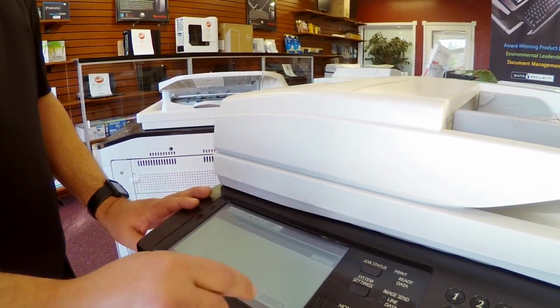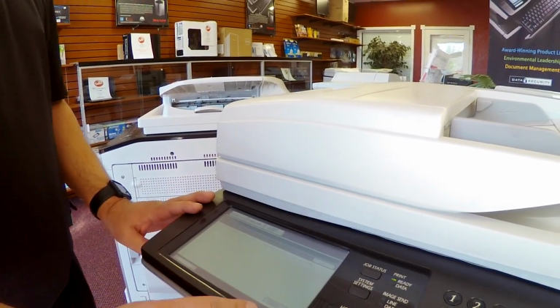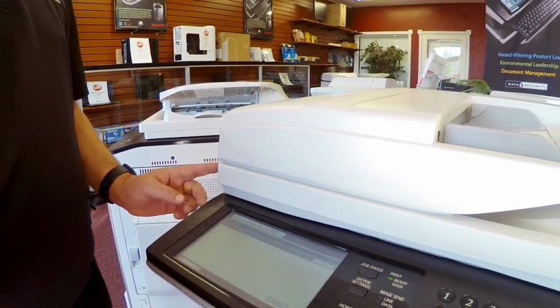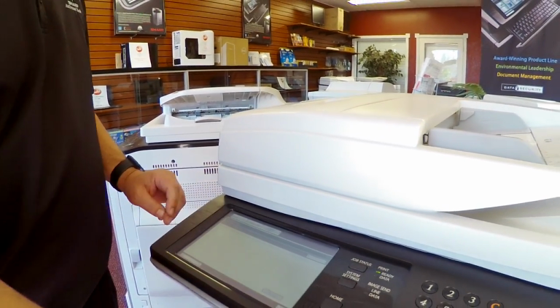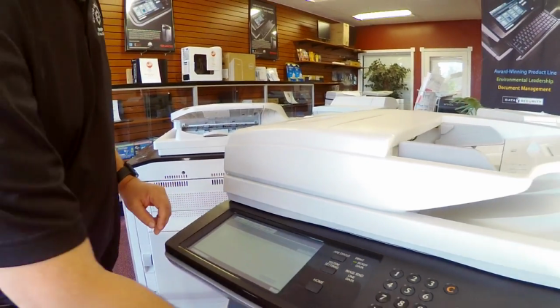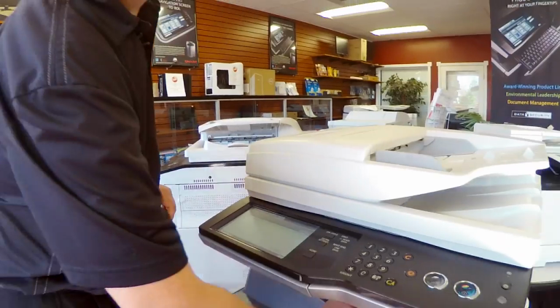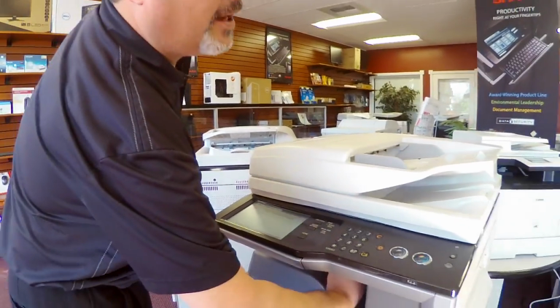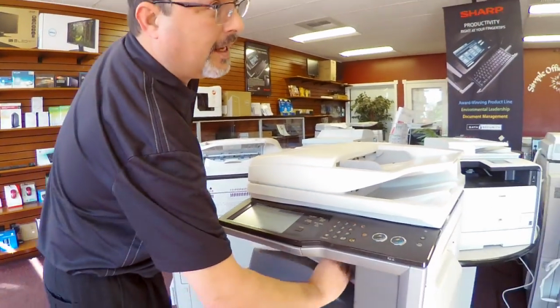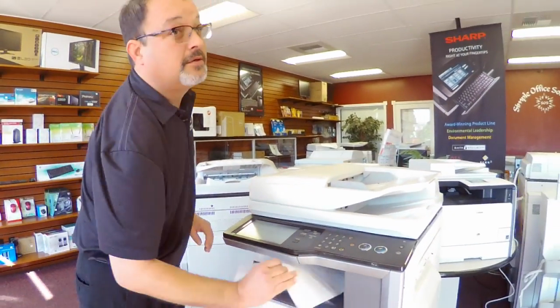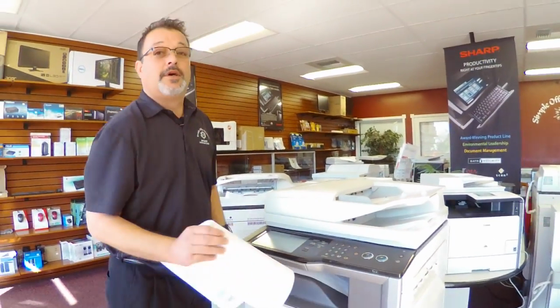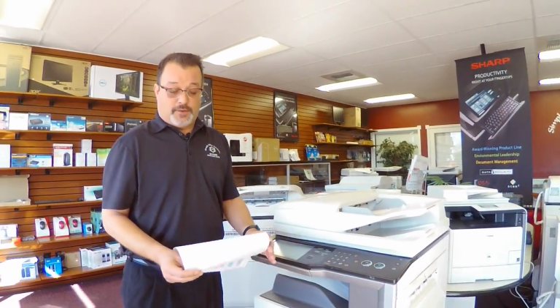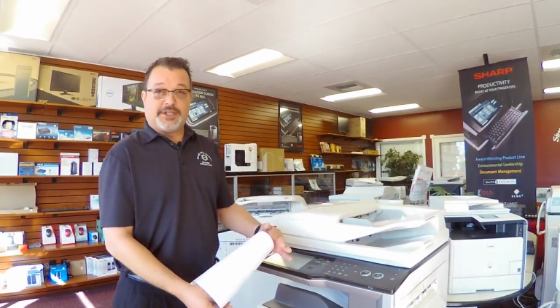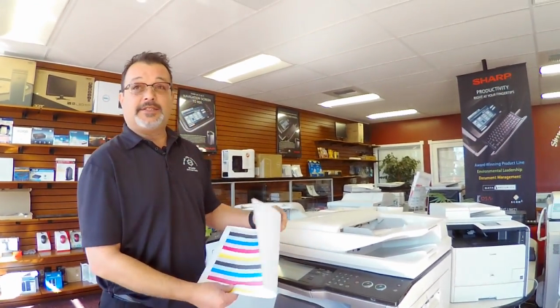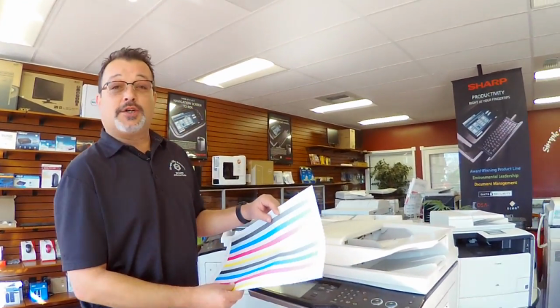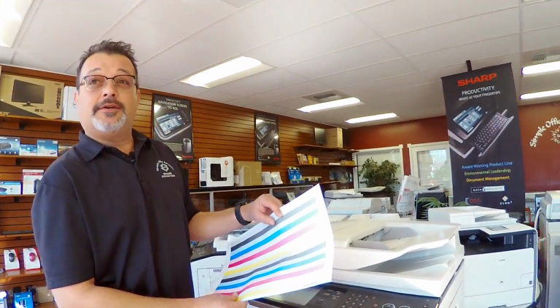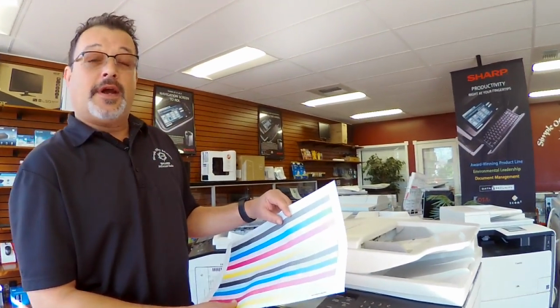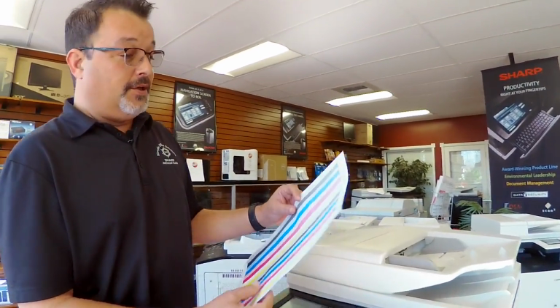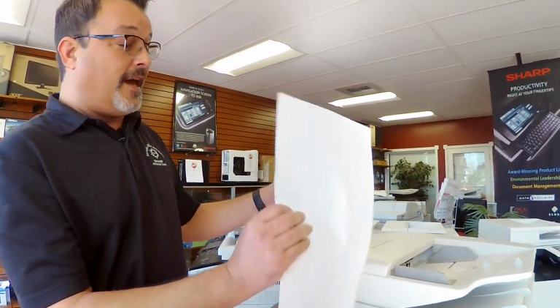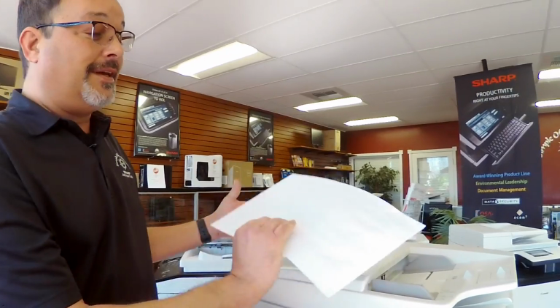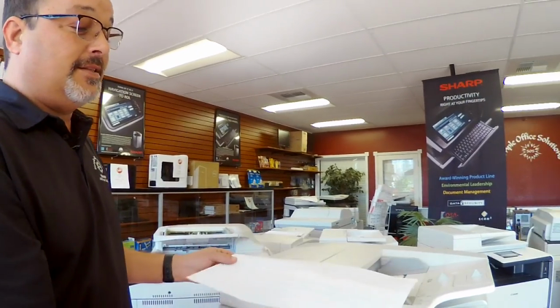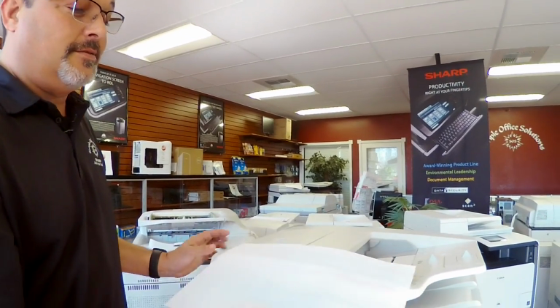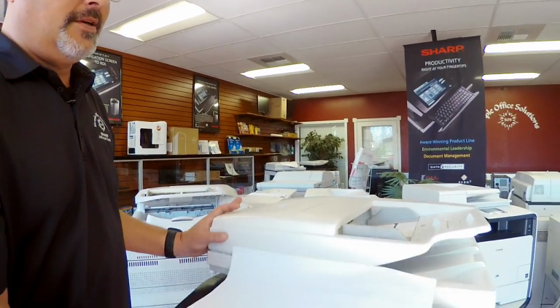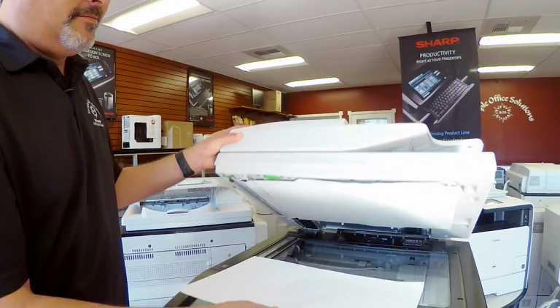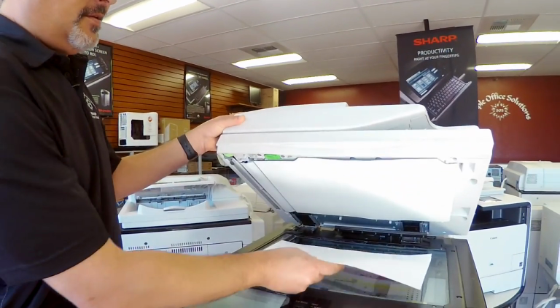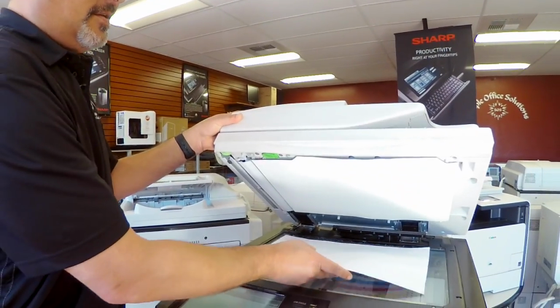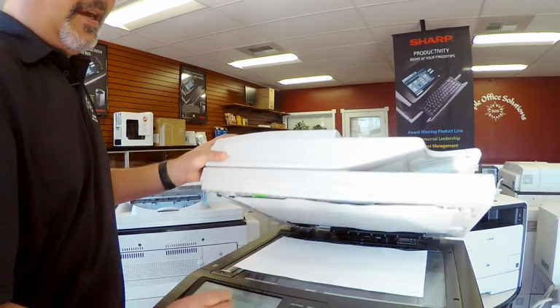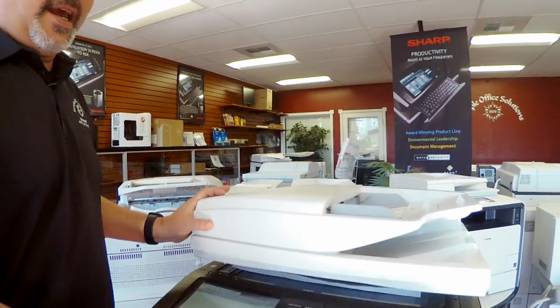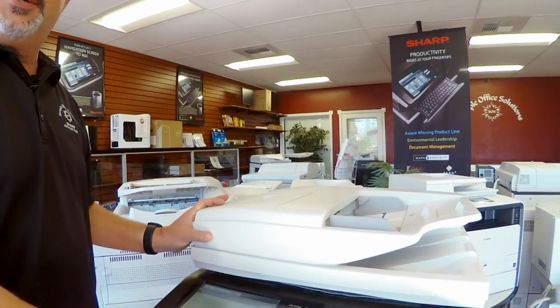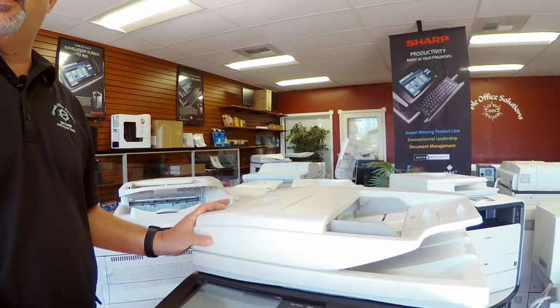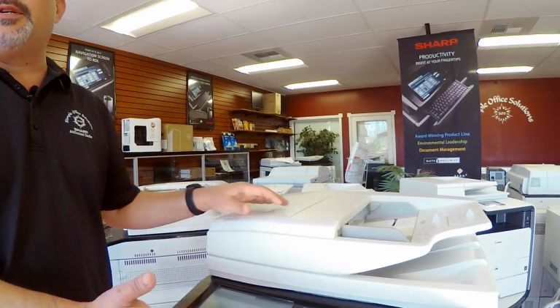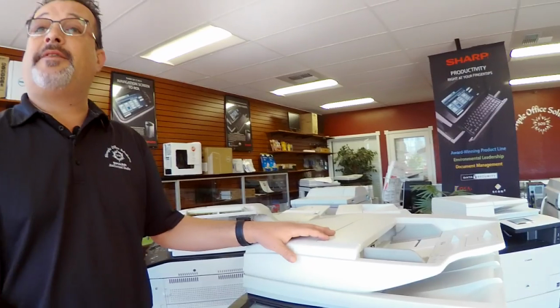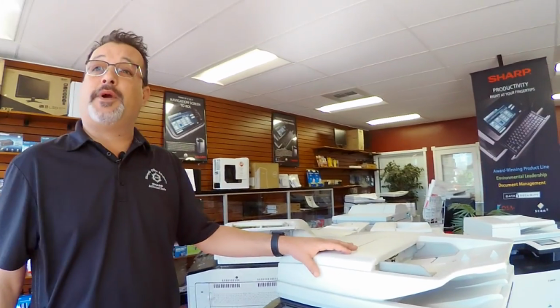Hit execute. It'll actually print out a sample of what the machine thinks the colors are. You lay that on the glass, hit execute, and the machine will self calibrate.